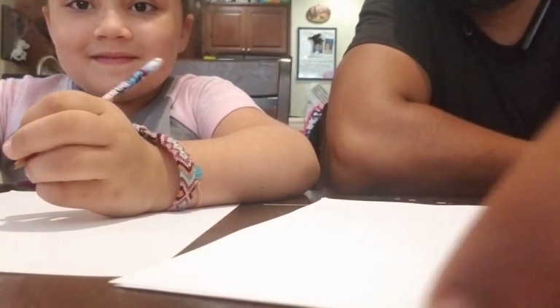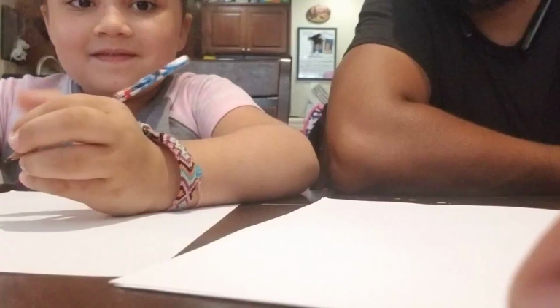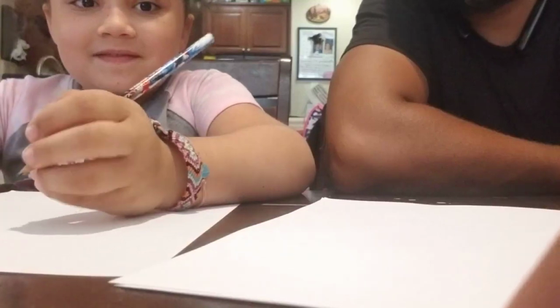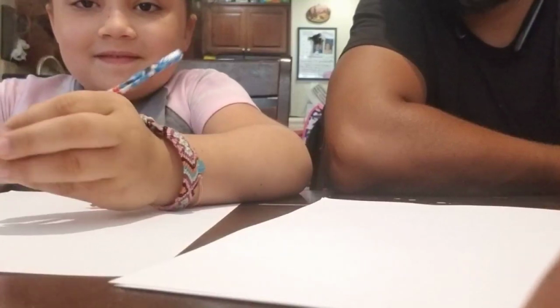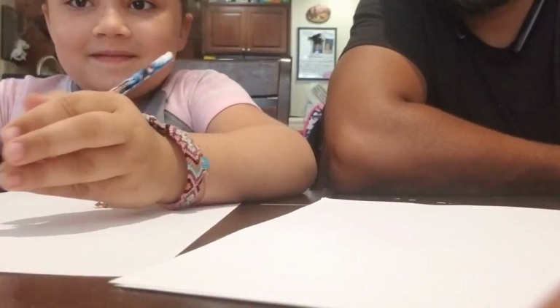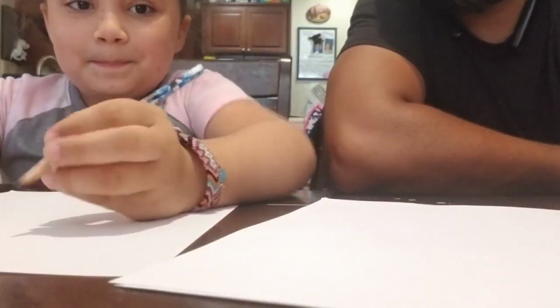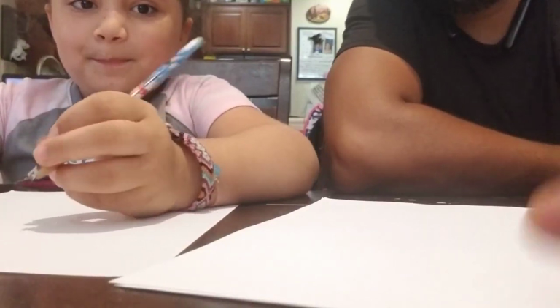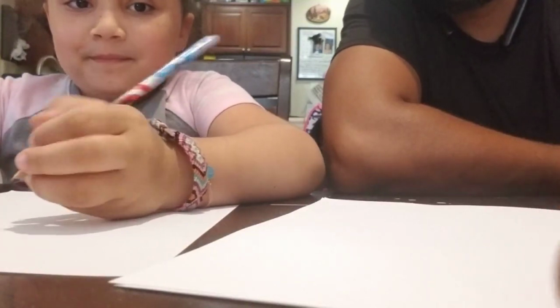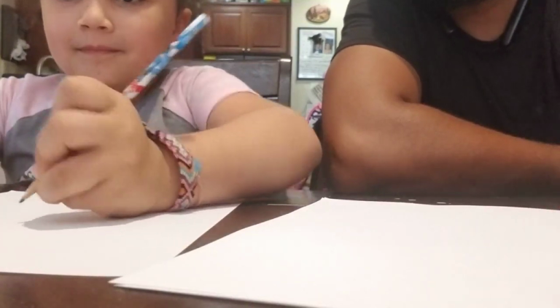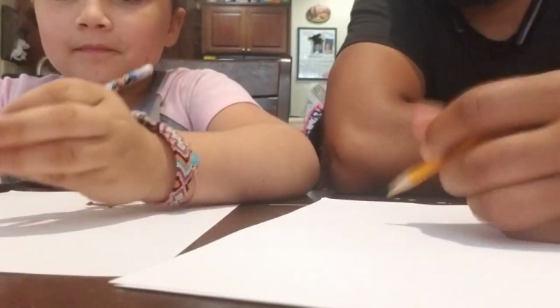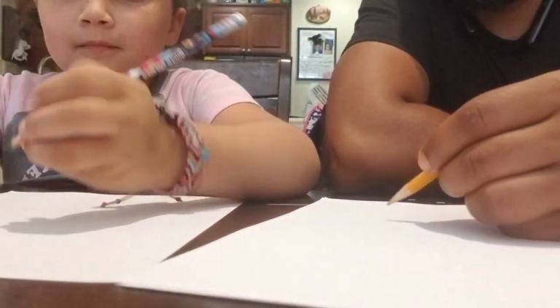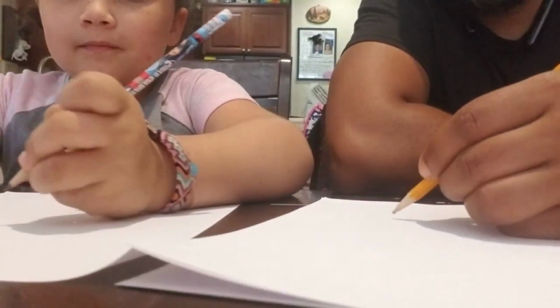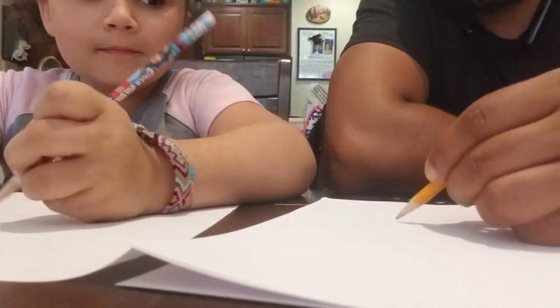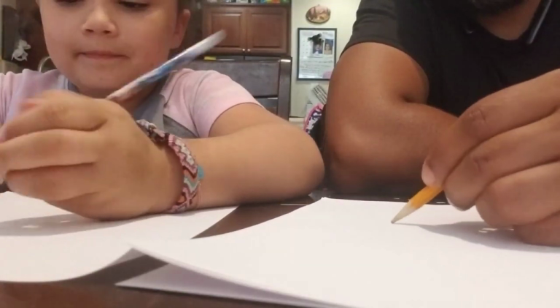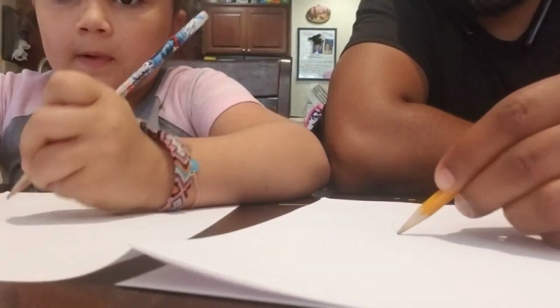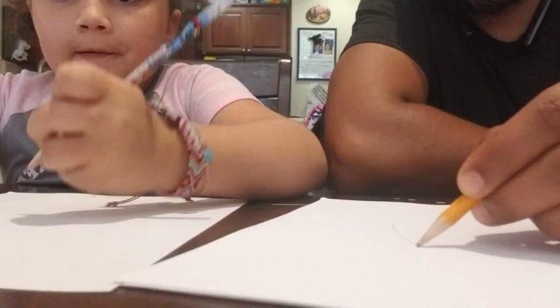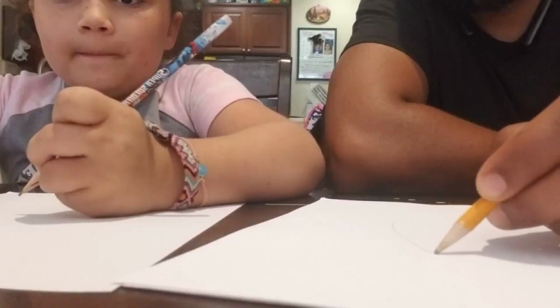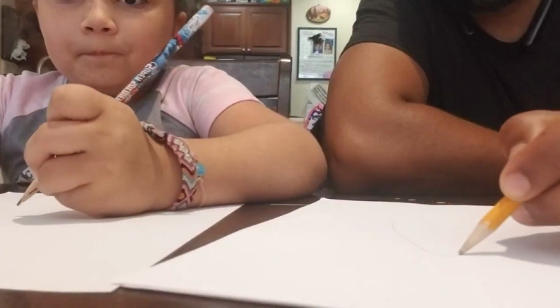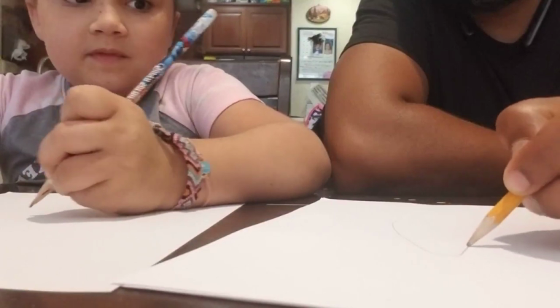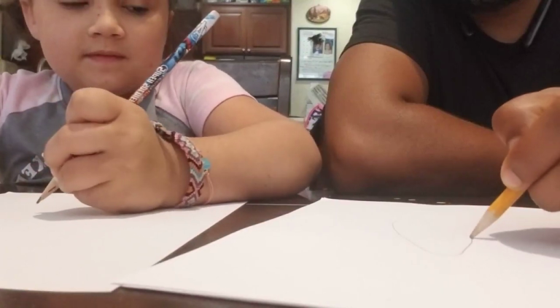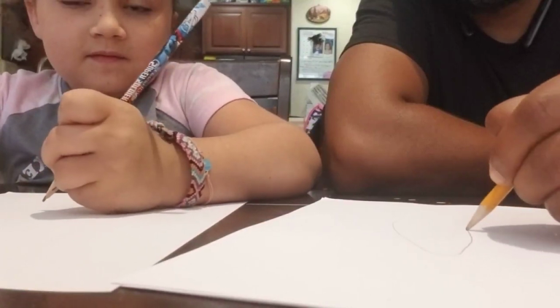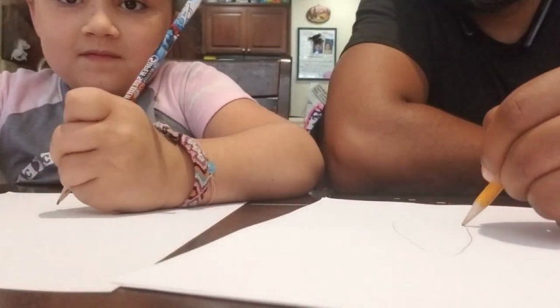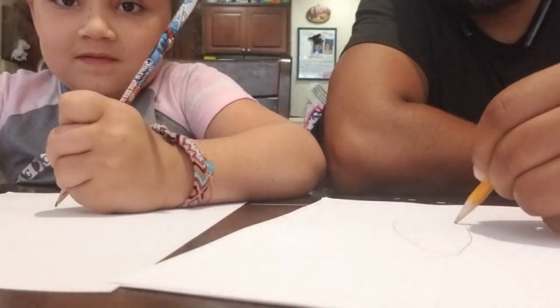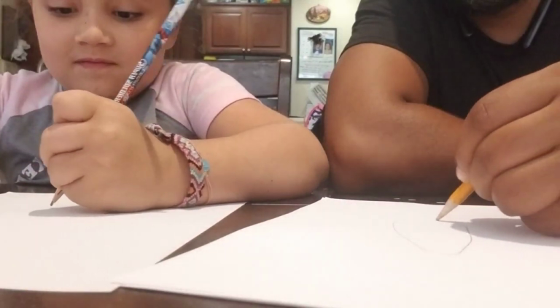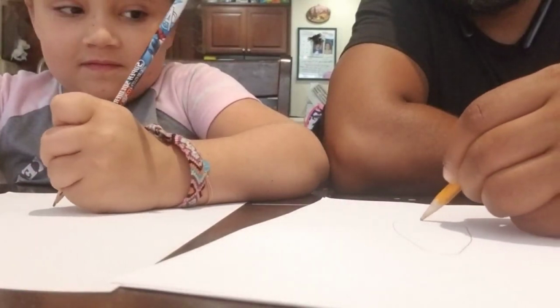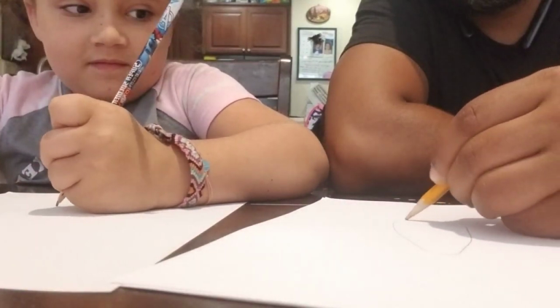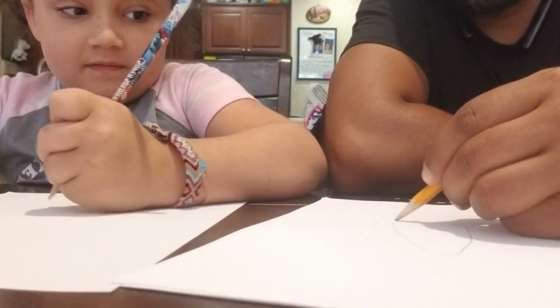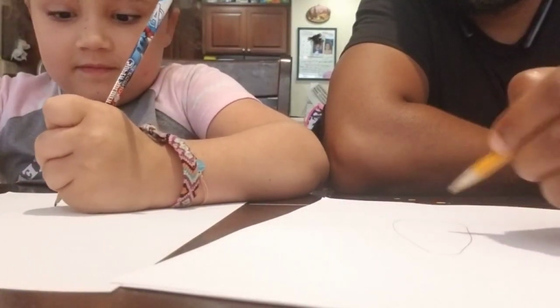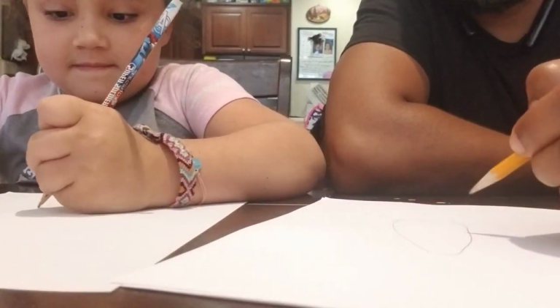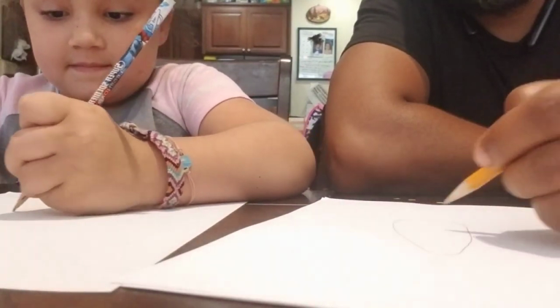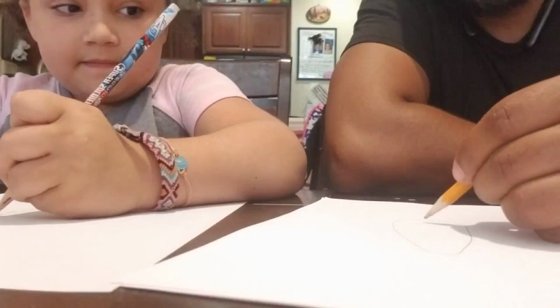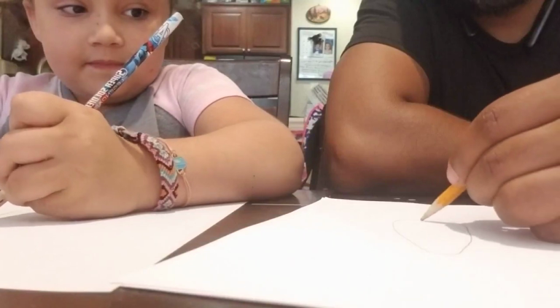Here's the scorpion I'm going to draw. To draw a scorpion, you start with a long body like this, and this will be his front.